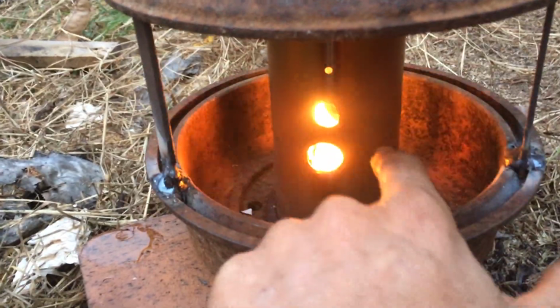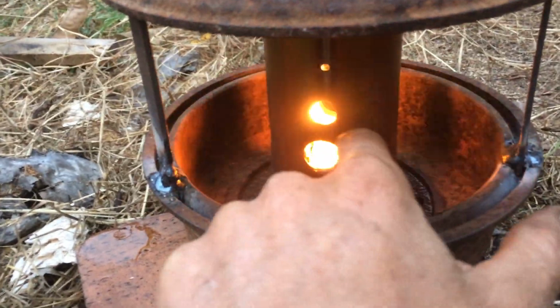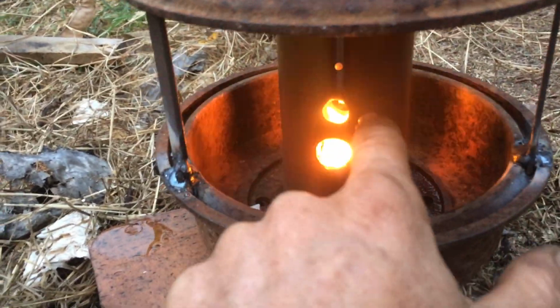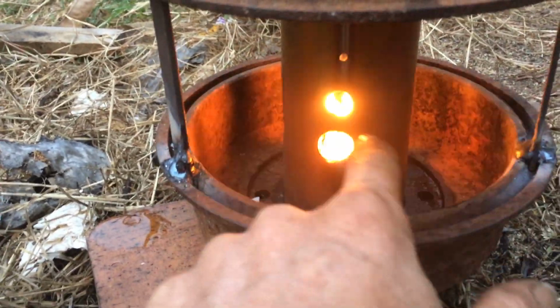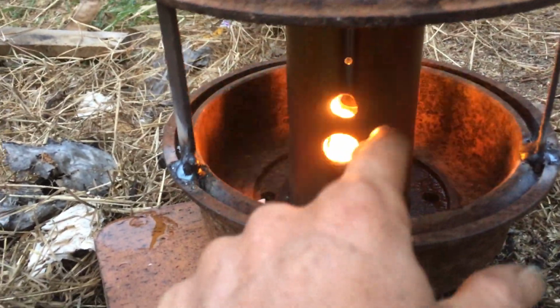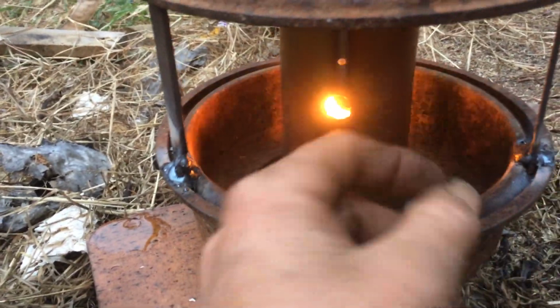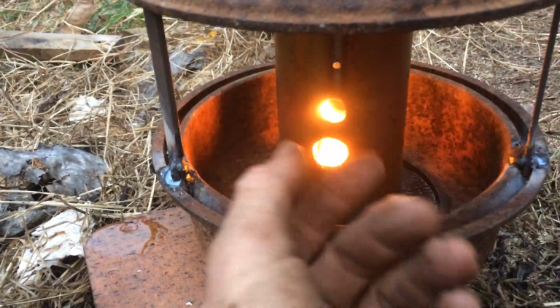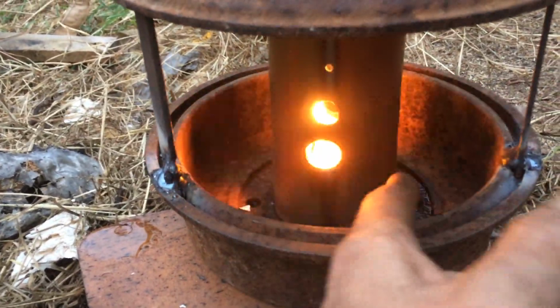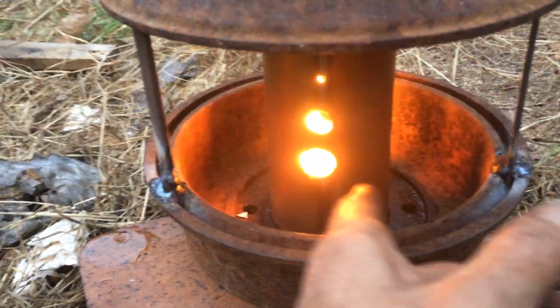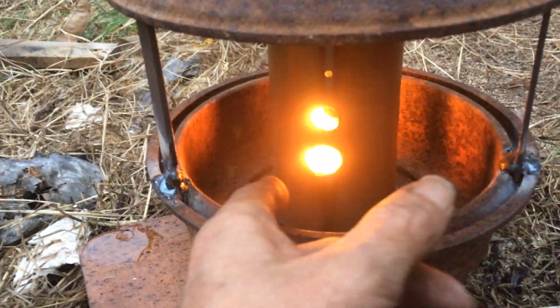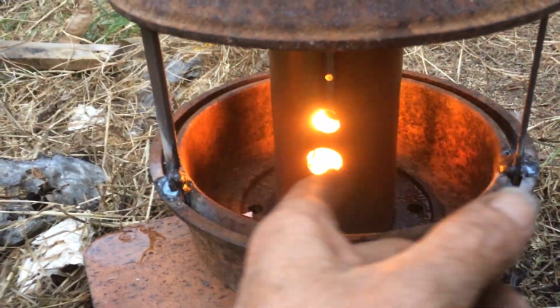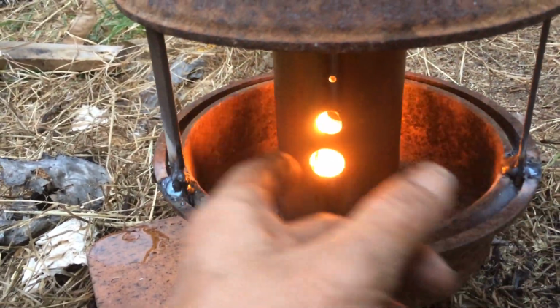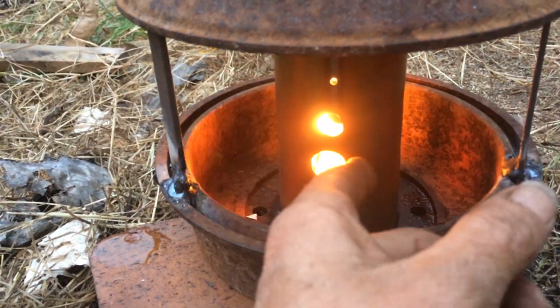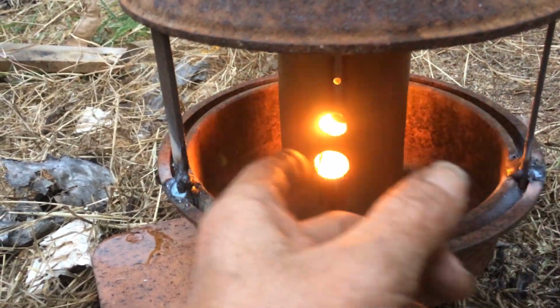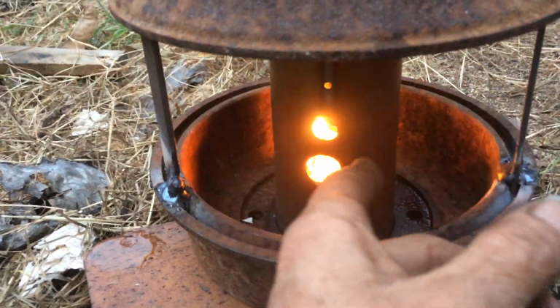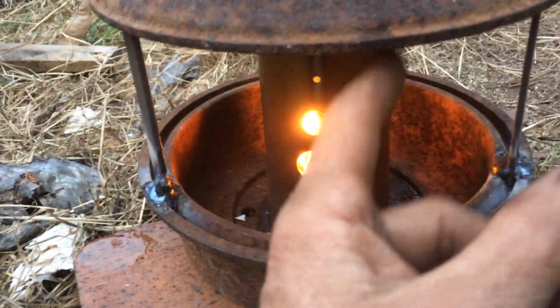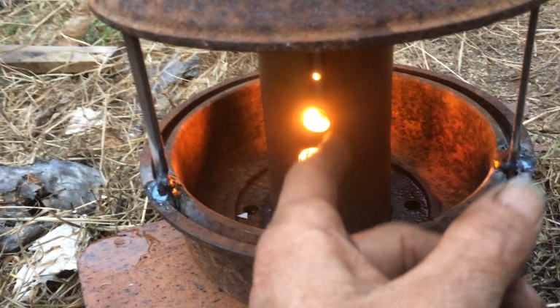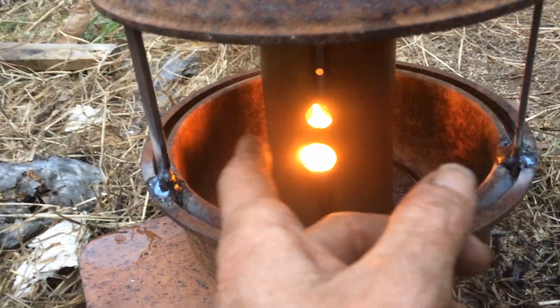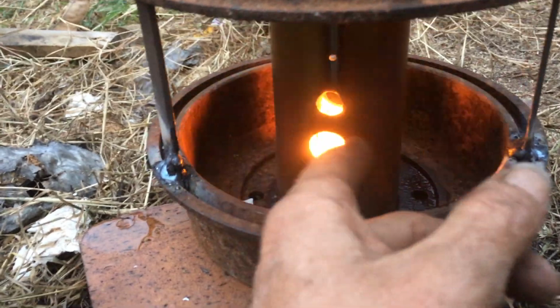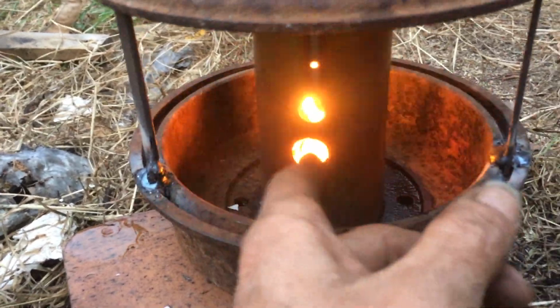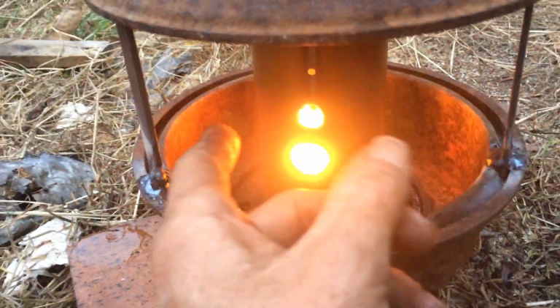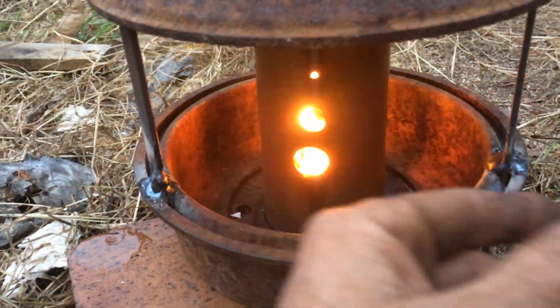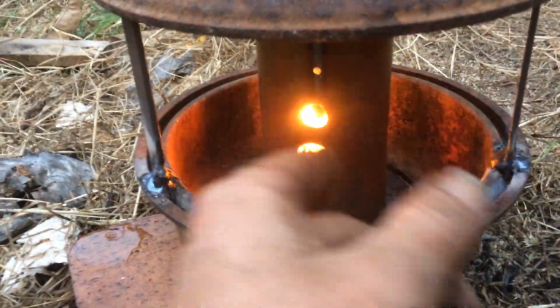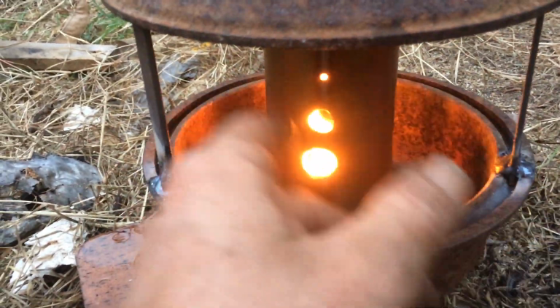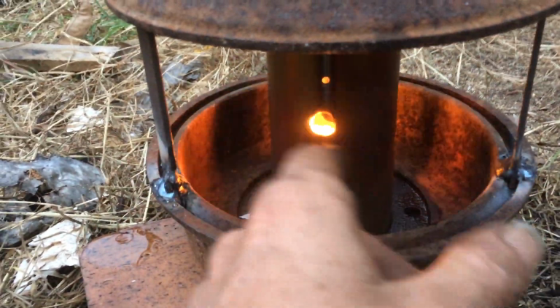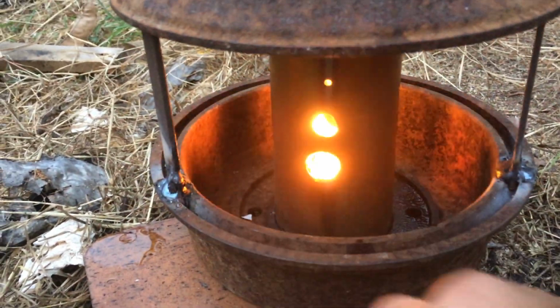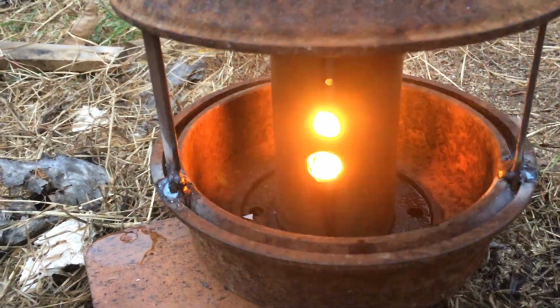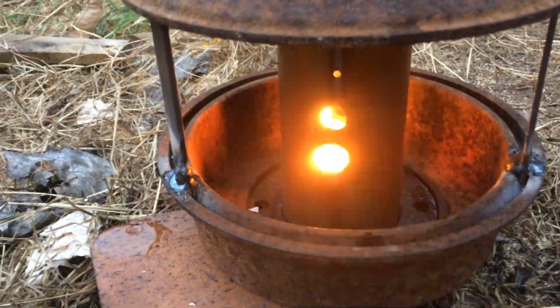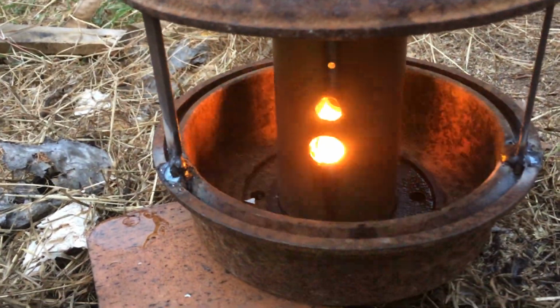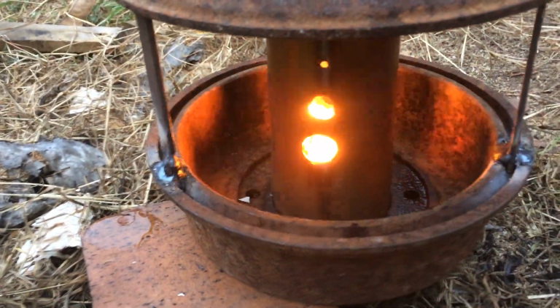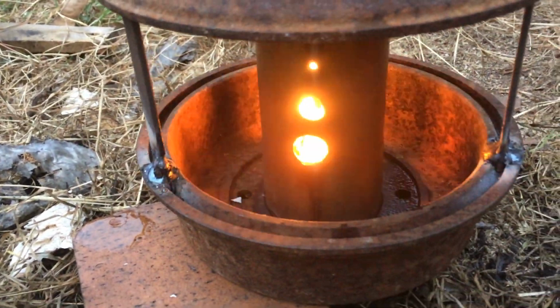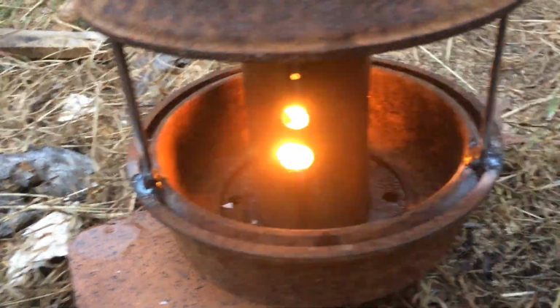The stainless steel inner tube is starting to glow in places, so it is getting warm. I'll get back here - let's see how we go.